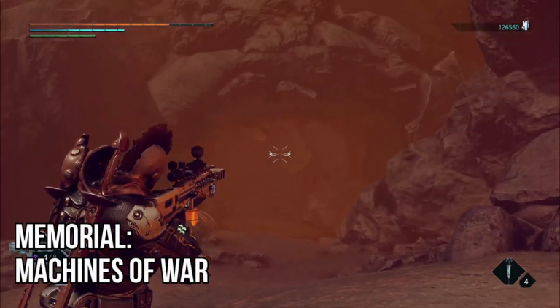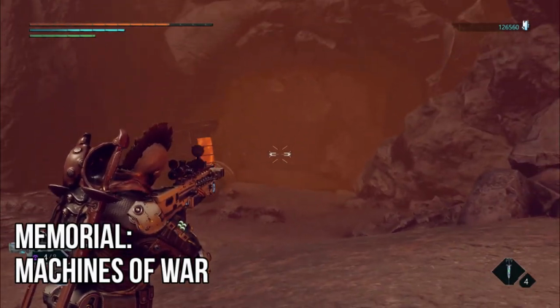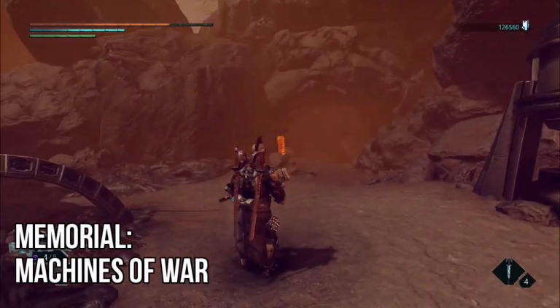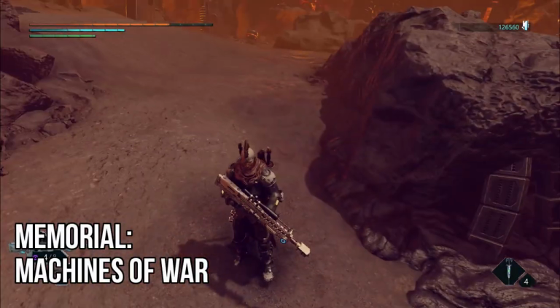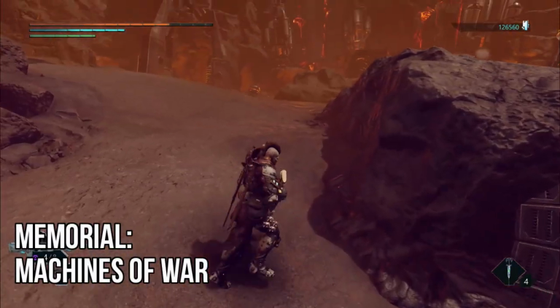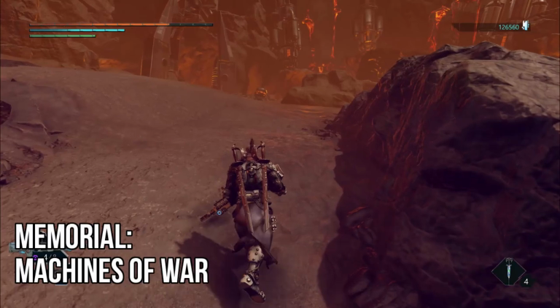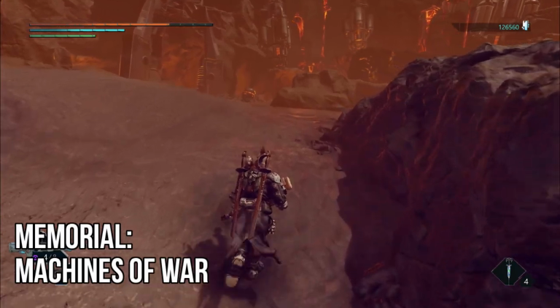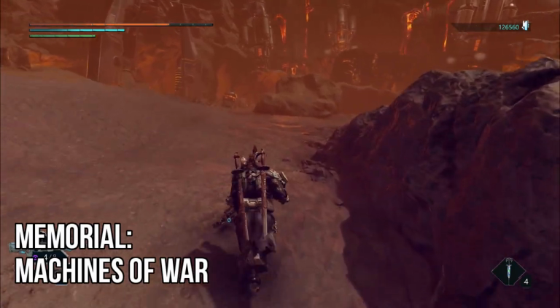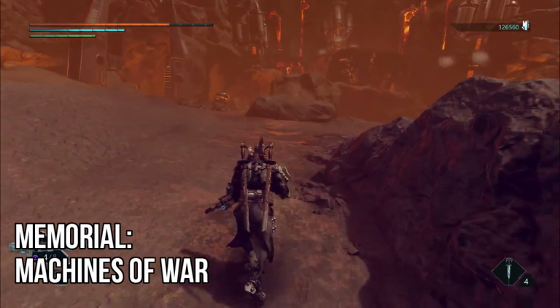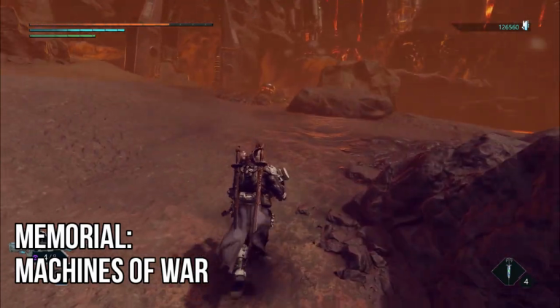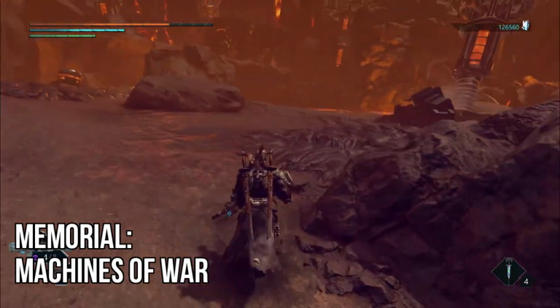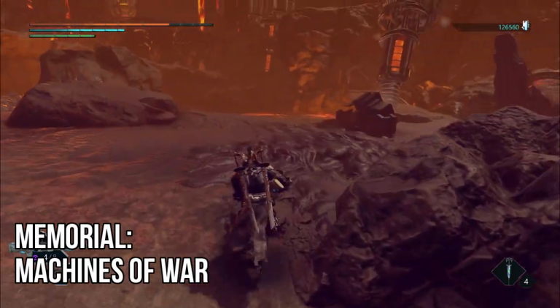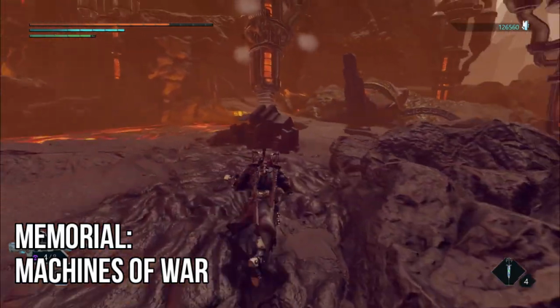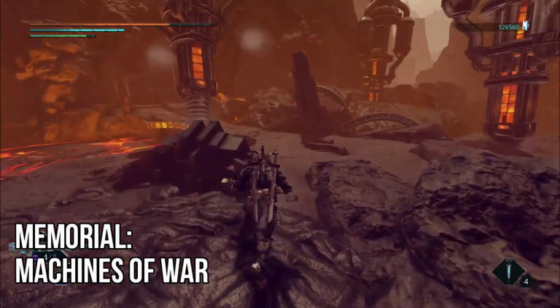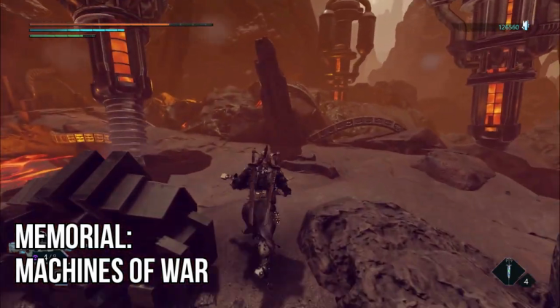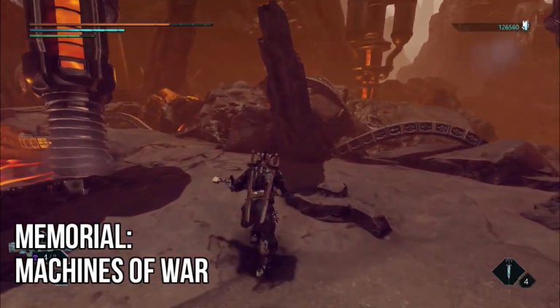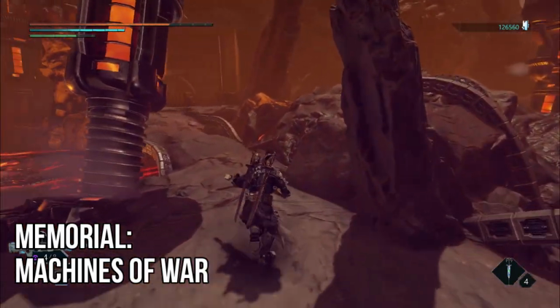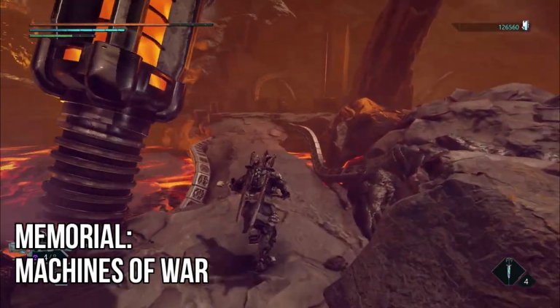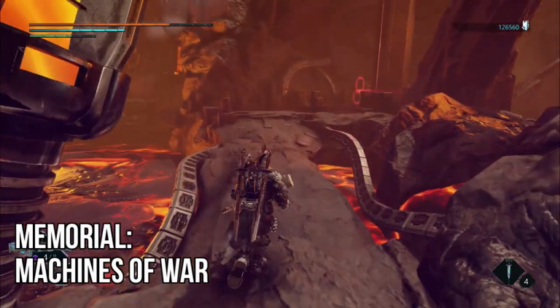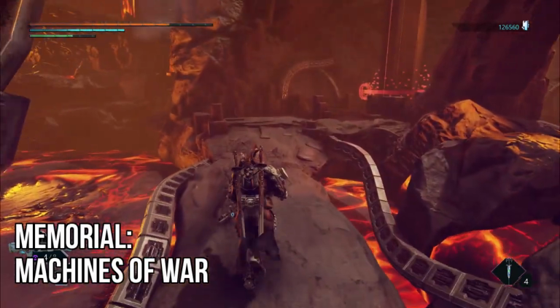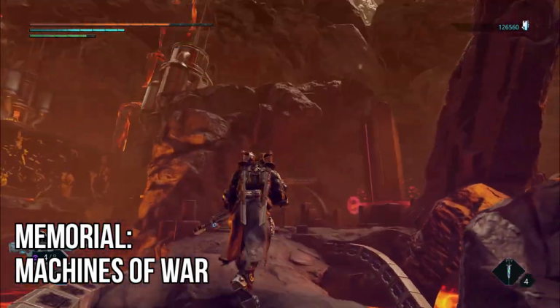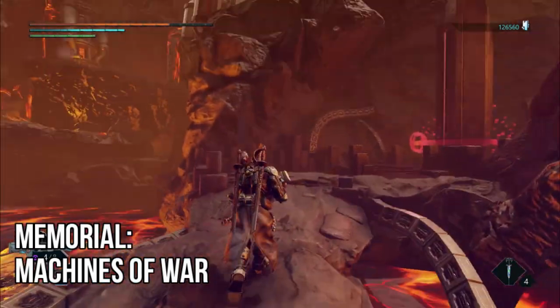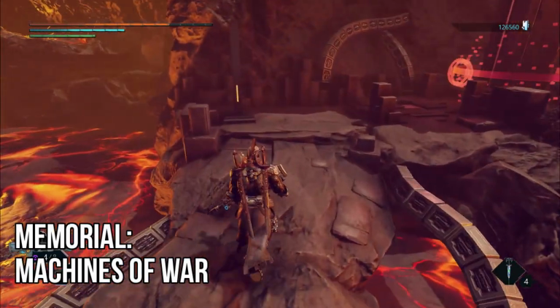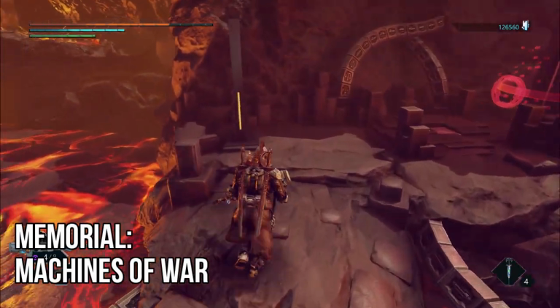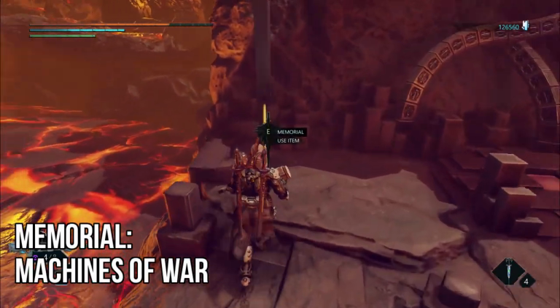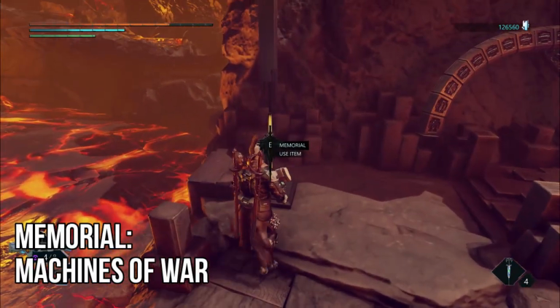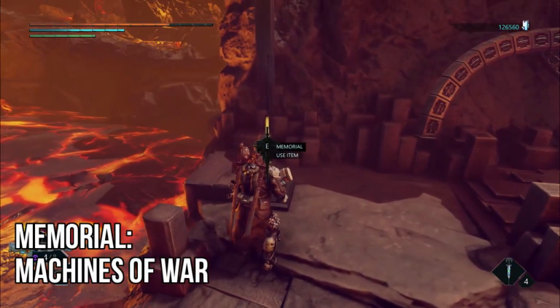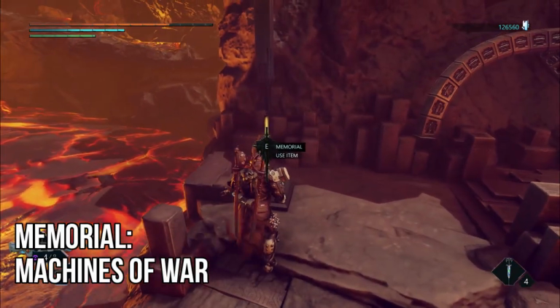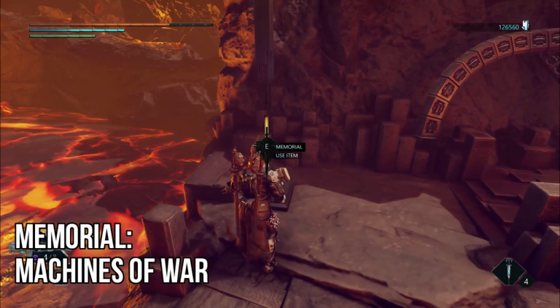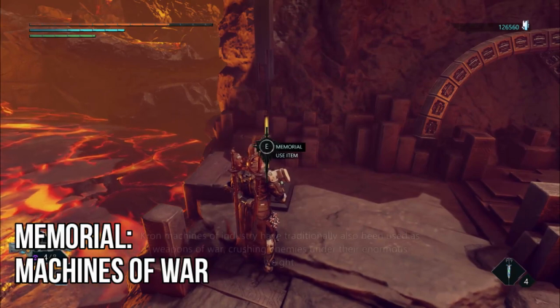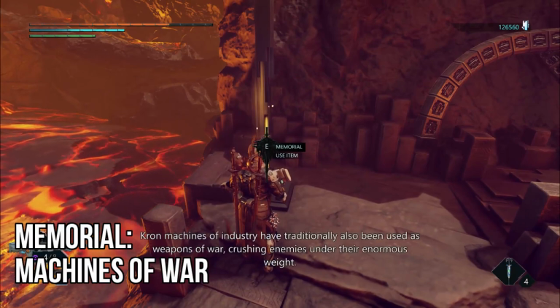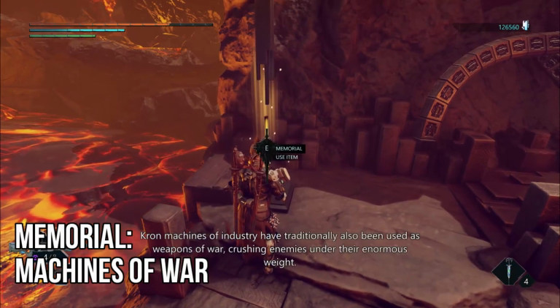Next up, after you pass by the area where you've been doing all the collecting, you'll come out of that cave. Once you do, go up to the right-hand side, go across the small stone bridge over the lava, and right next to the obelisk — this one from the lava fields — will be your memorial.